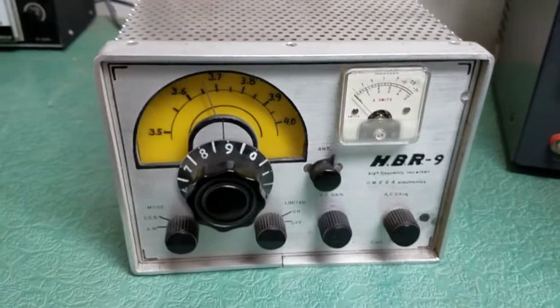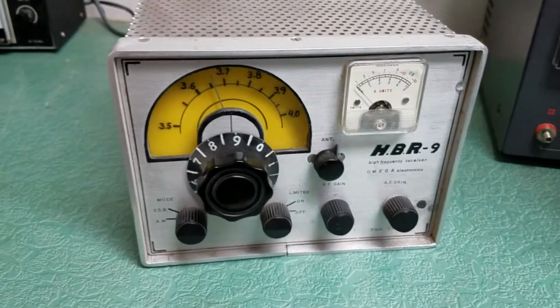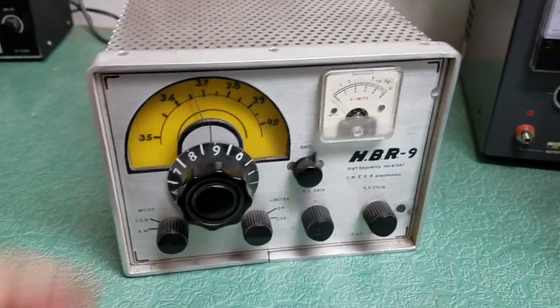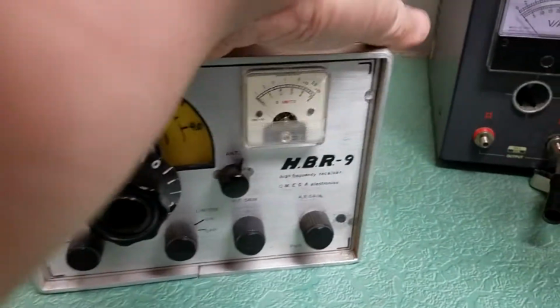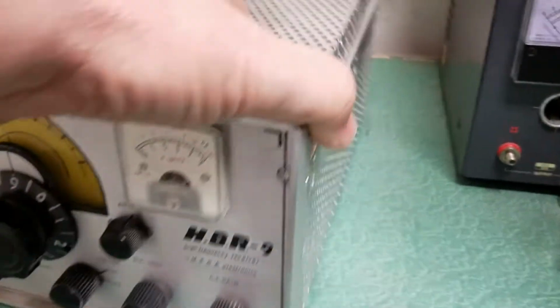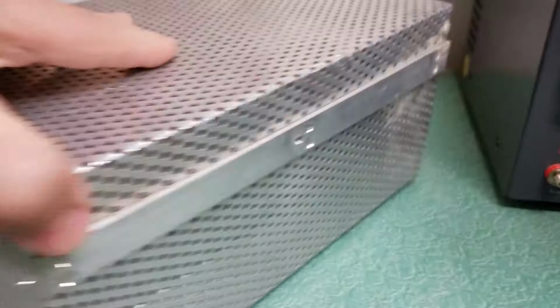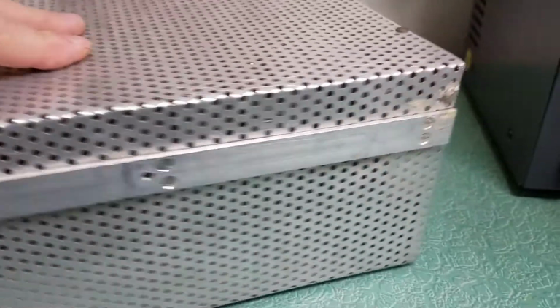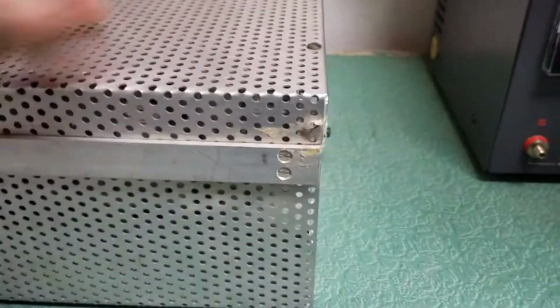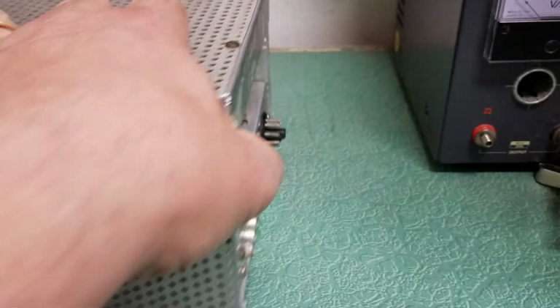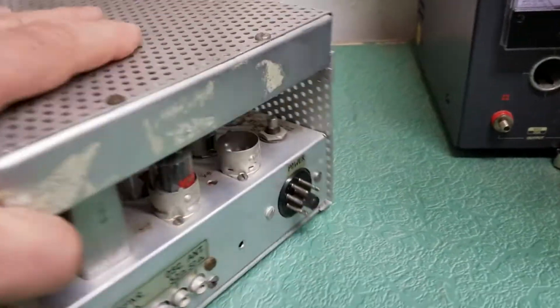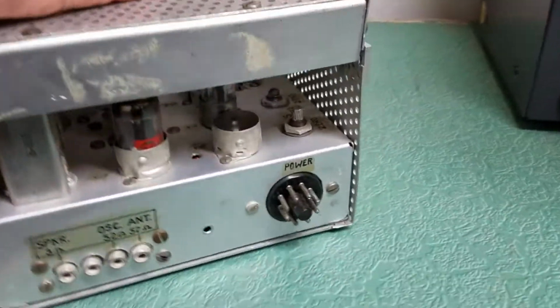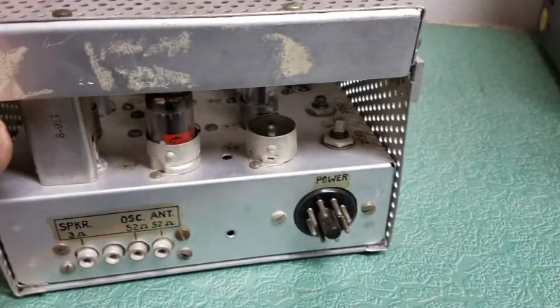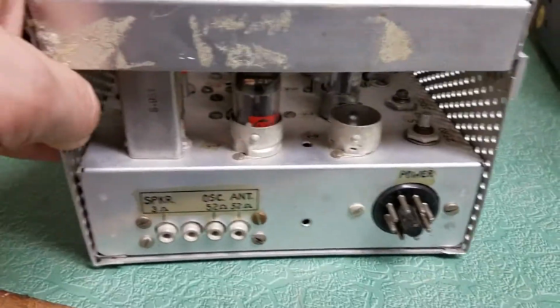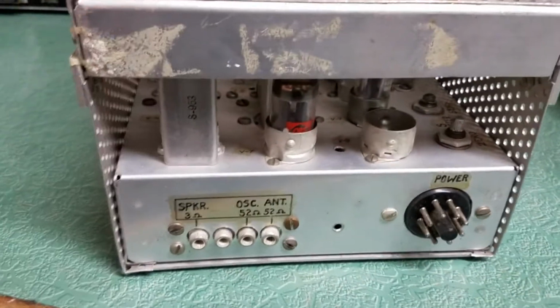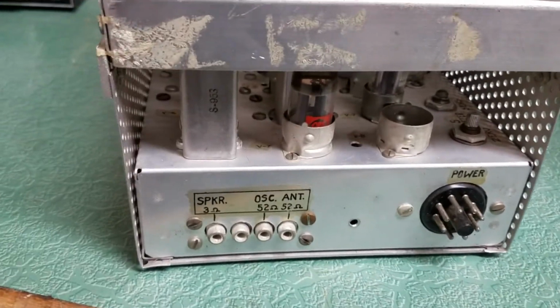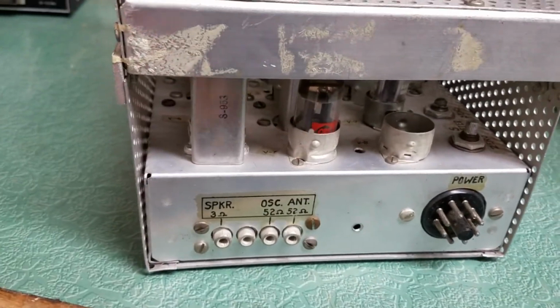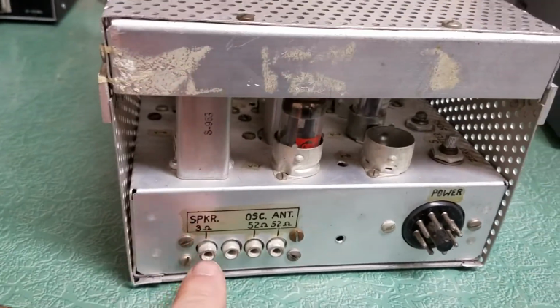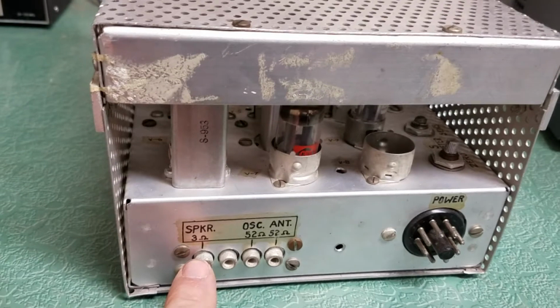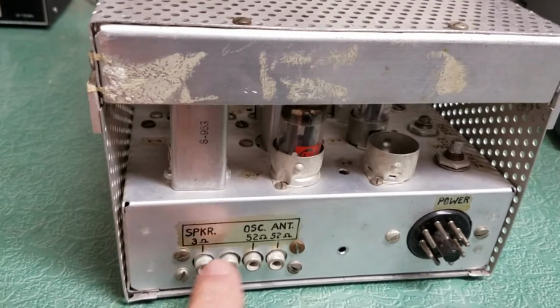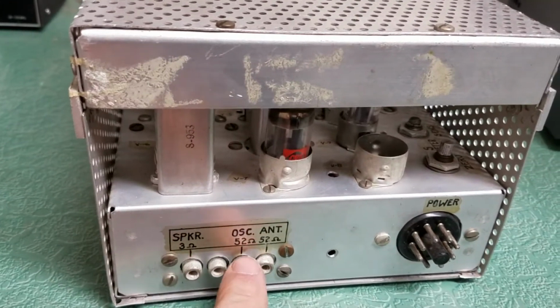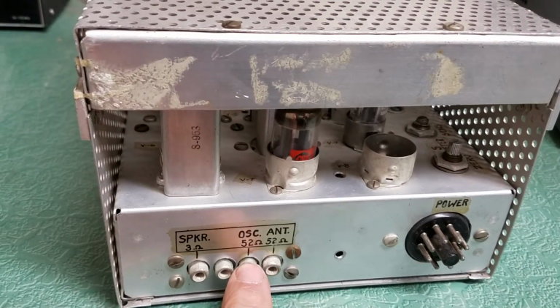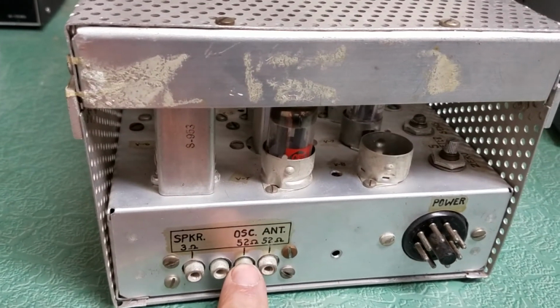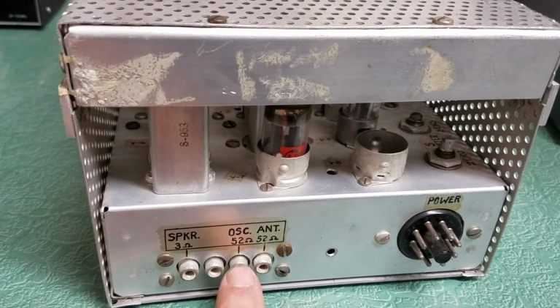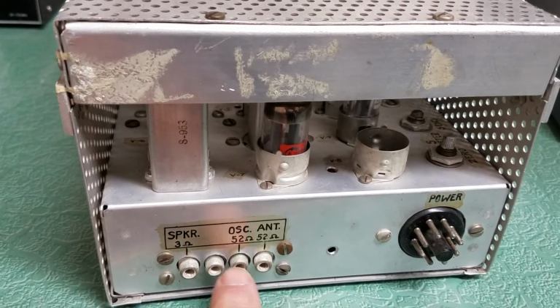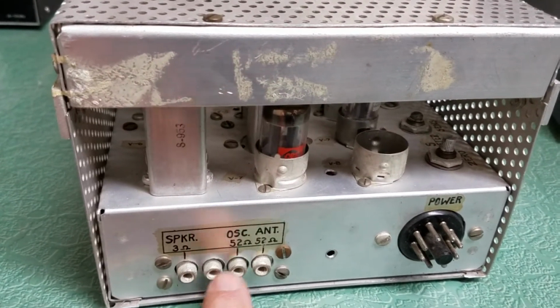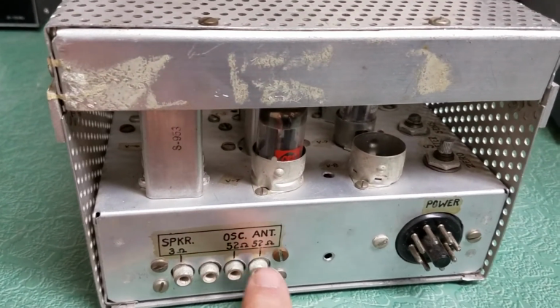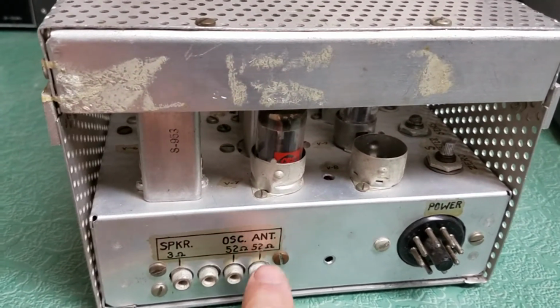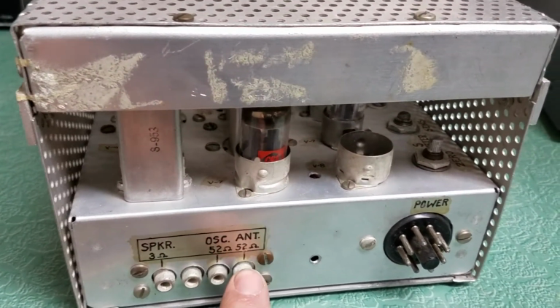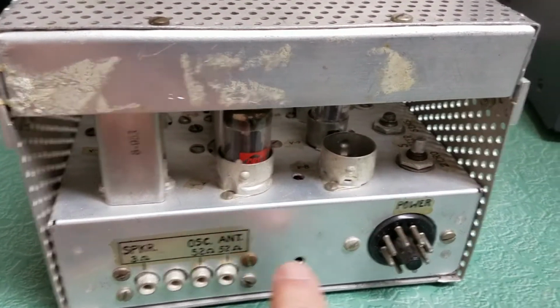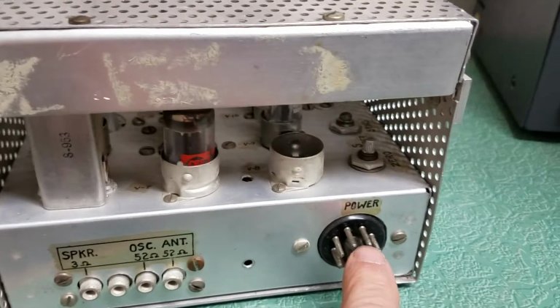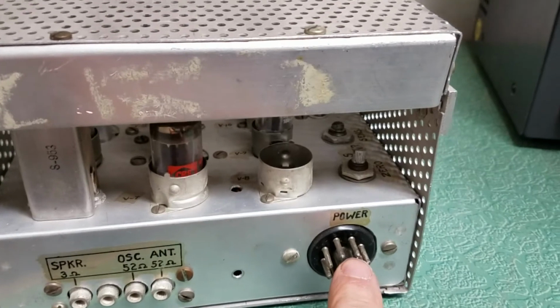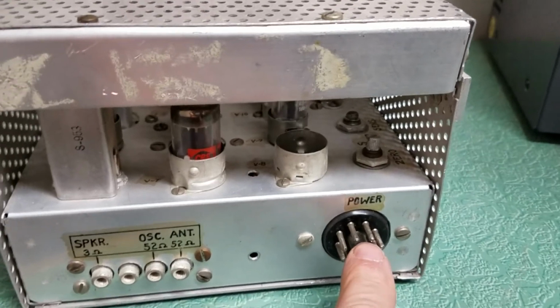I'll turn around and let you see the back of what this thing looks like. It has your 3 ohm speaker connection, 52 ohm oscillator — I'm not sure of this one — 52 ohm antenna, and there's your power connector there.